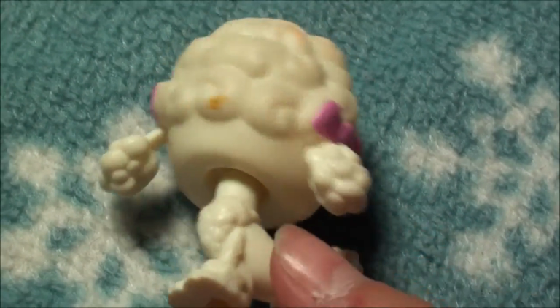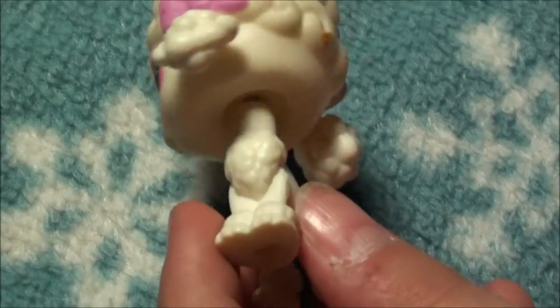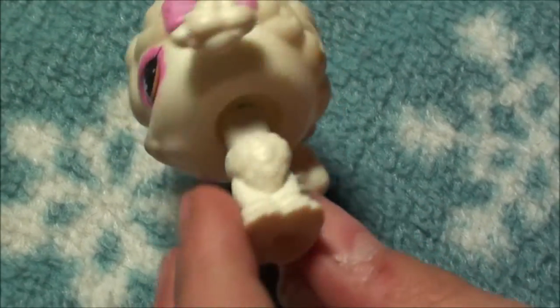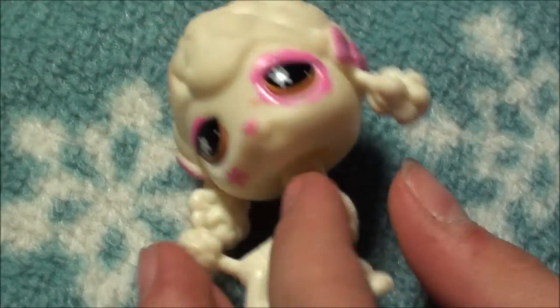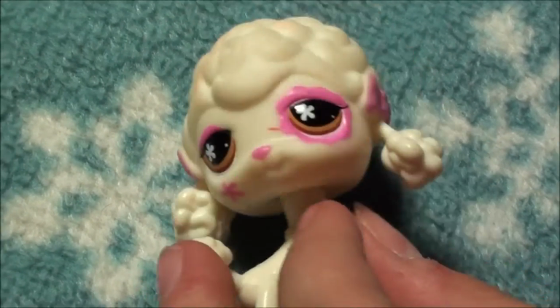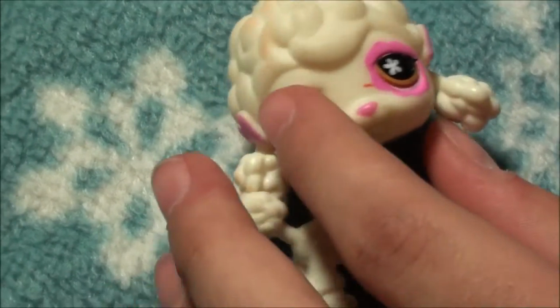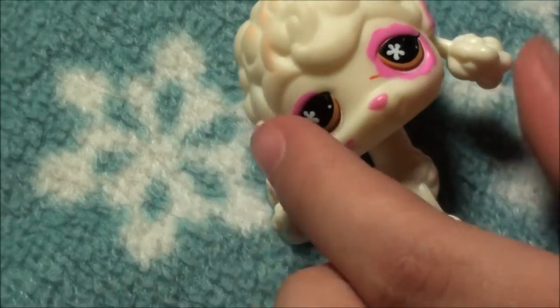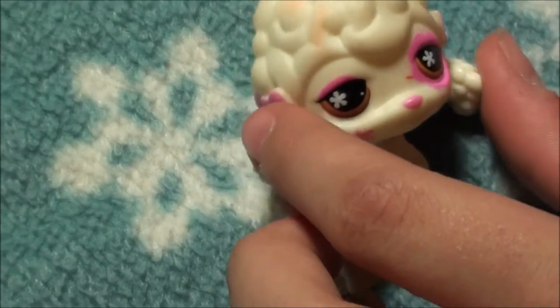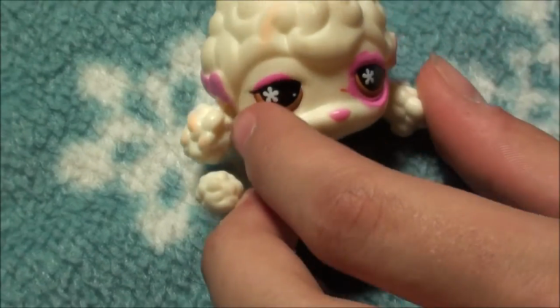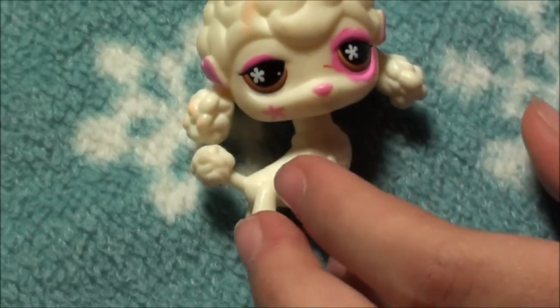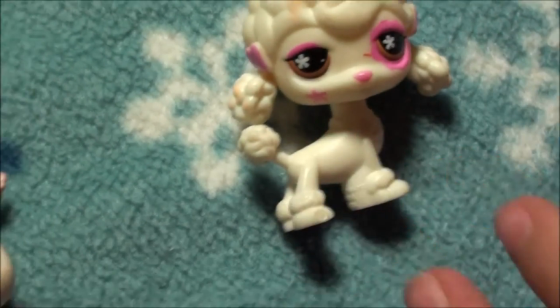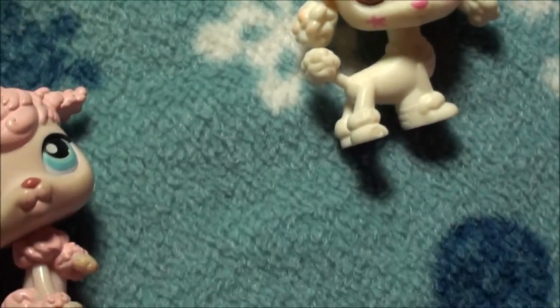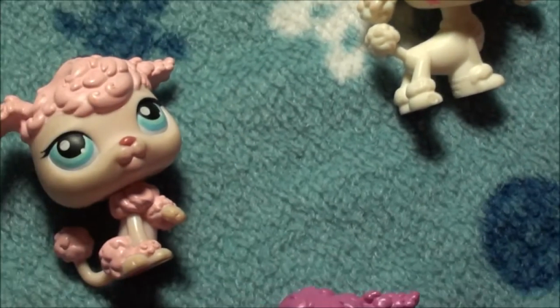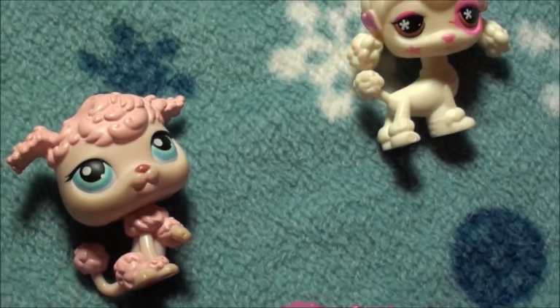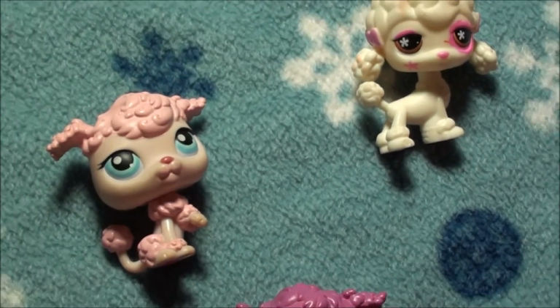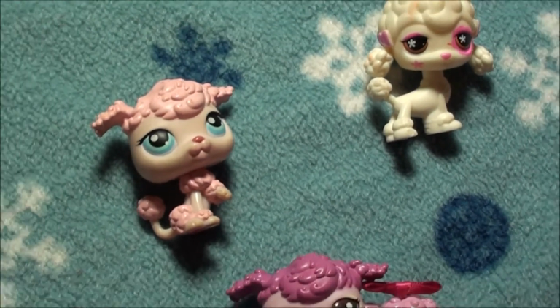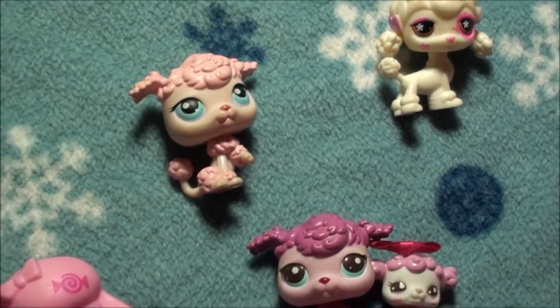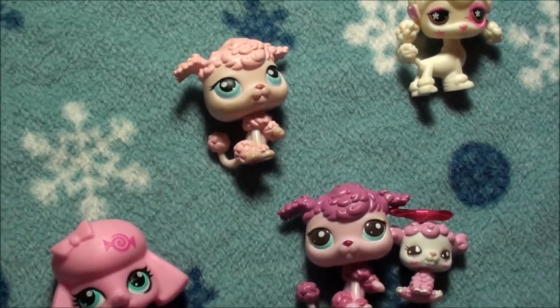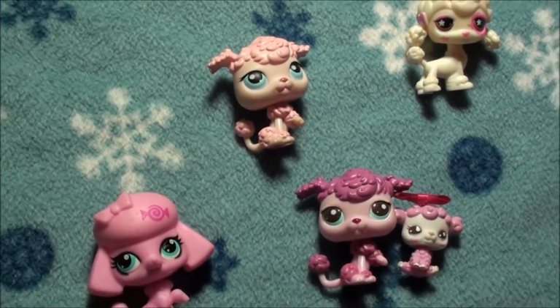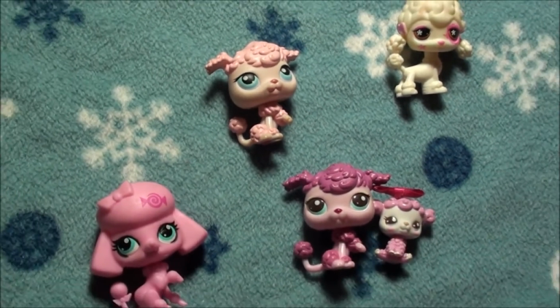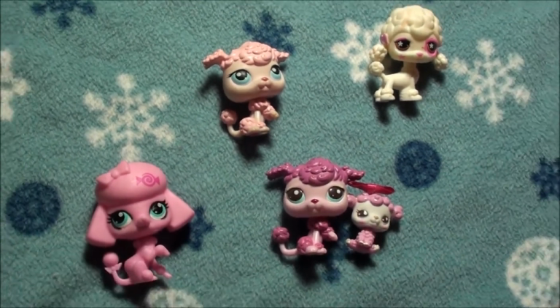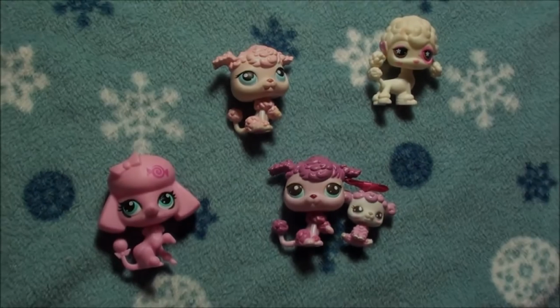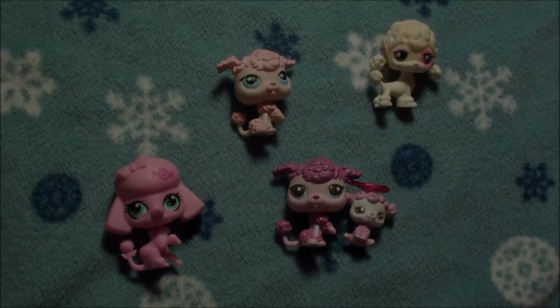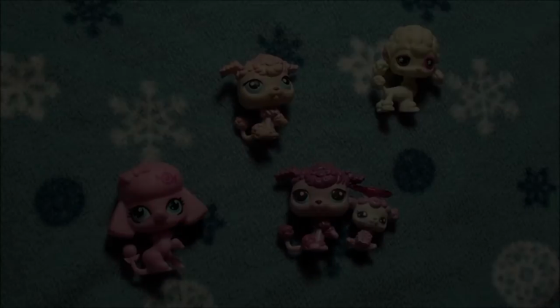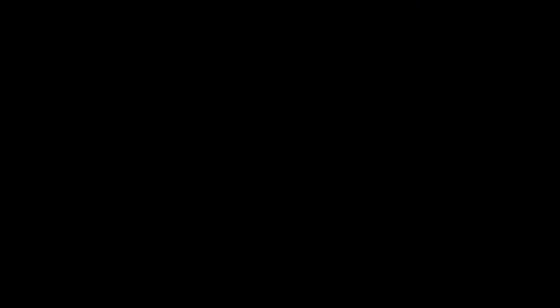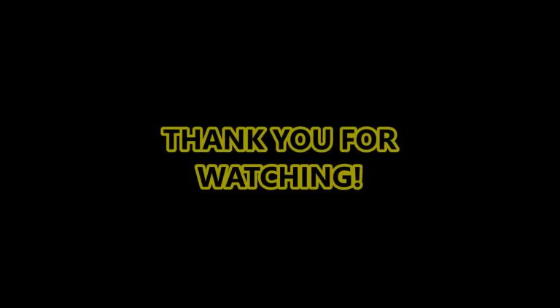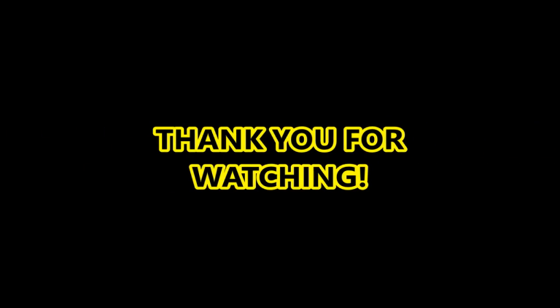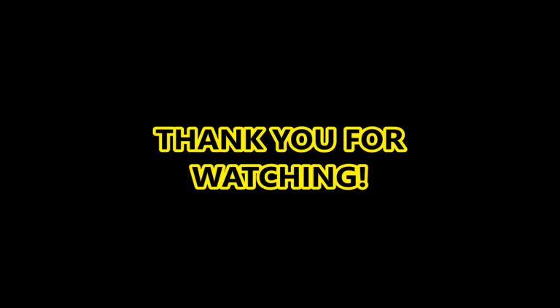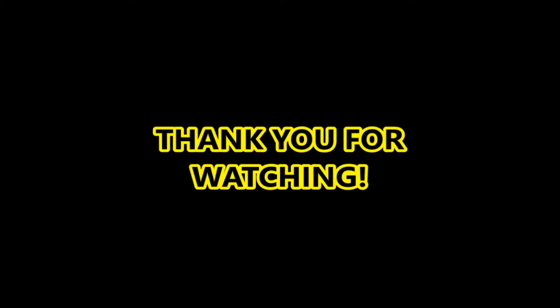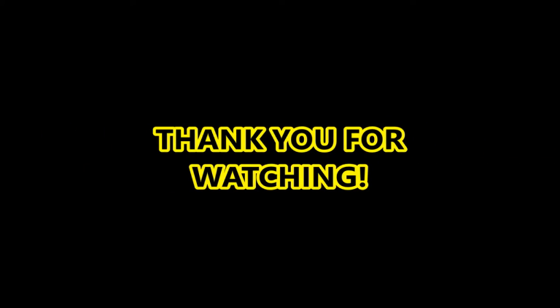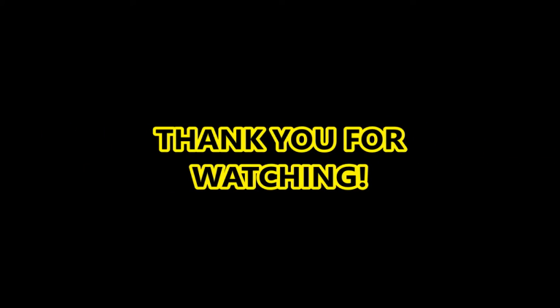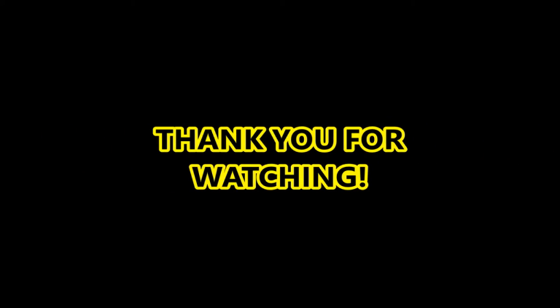Alright you guys, thanks for watching. This is my poodle collection. Bye! My BFF is an LPS.